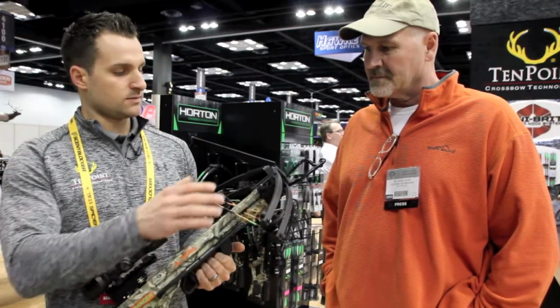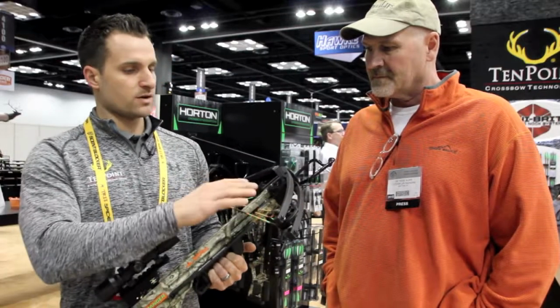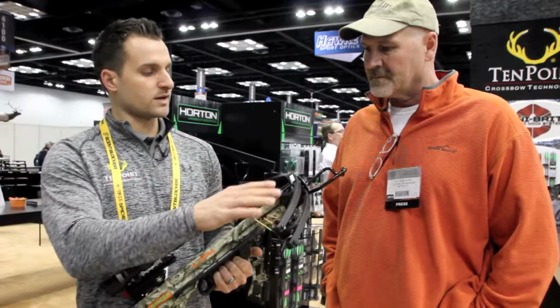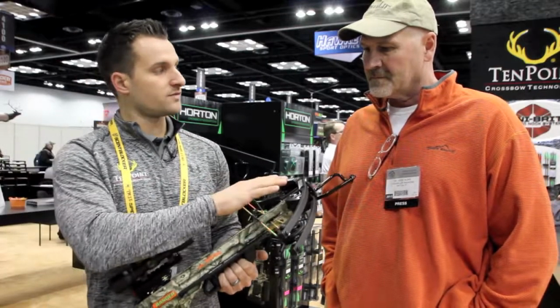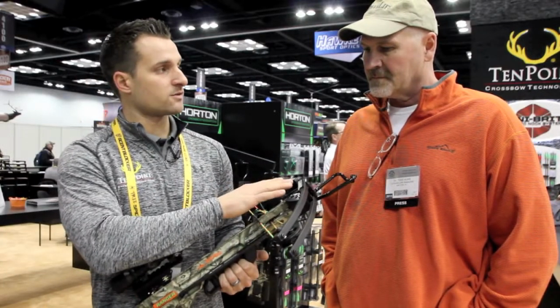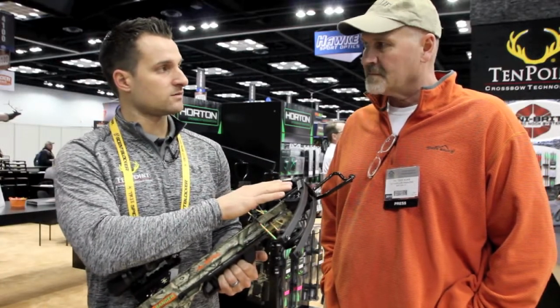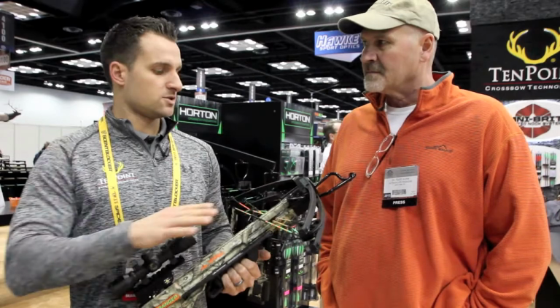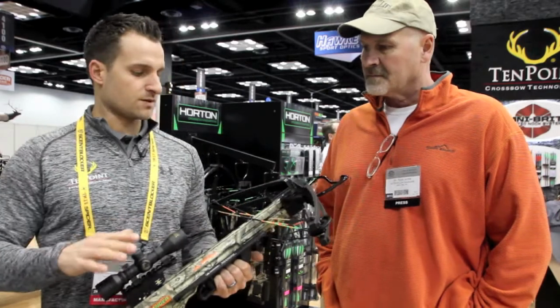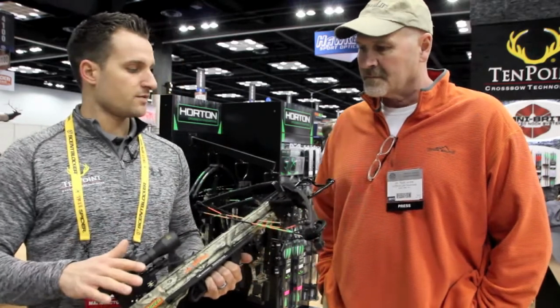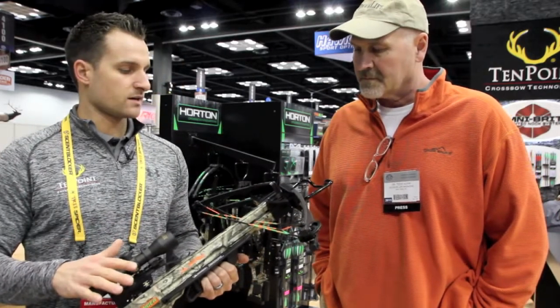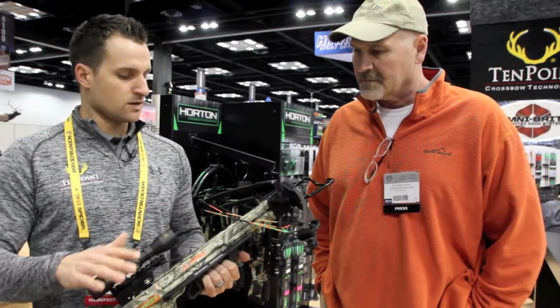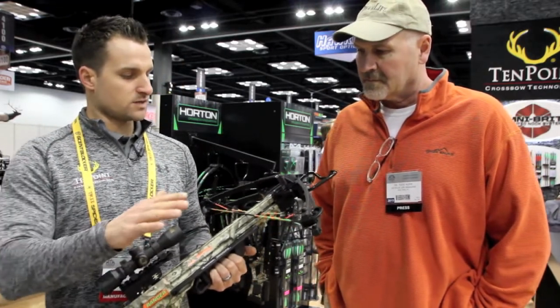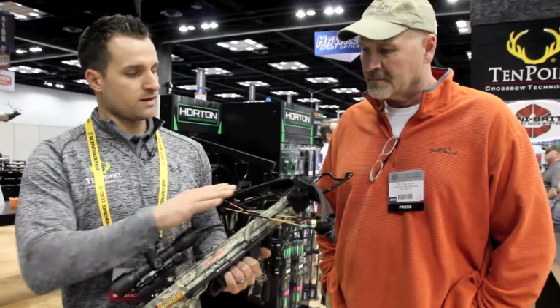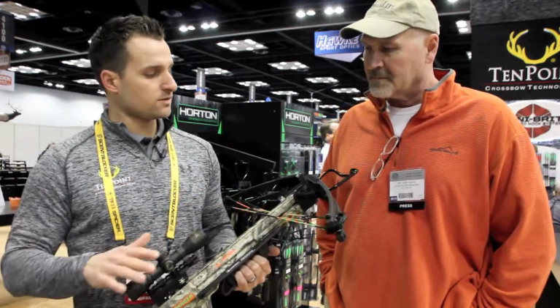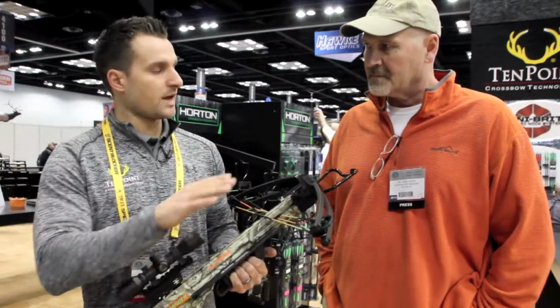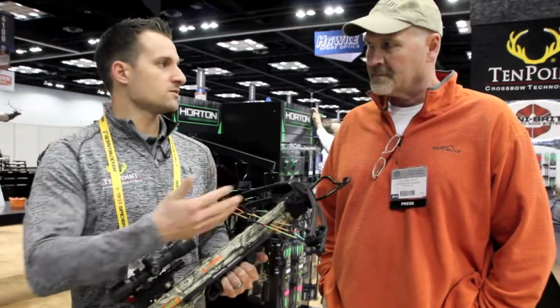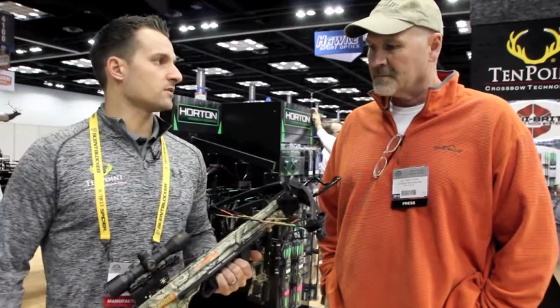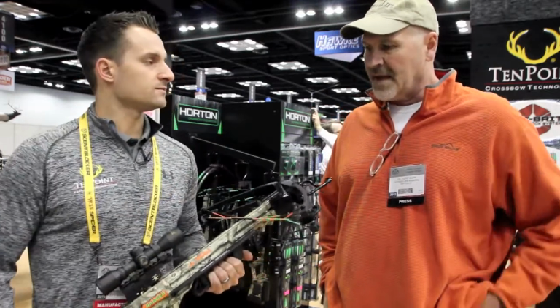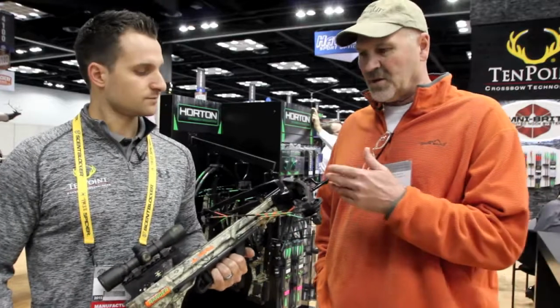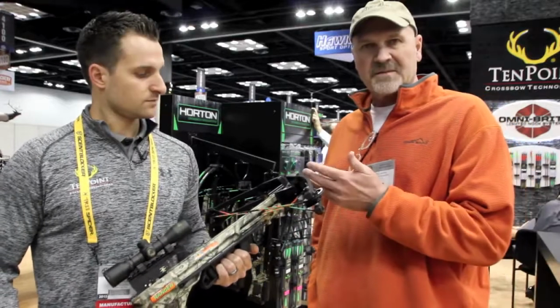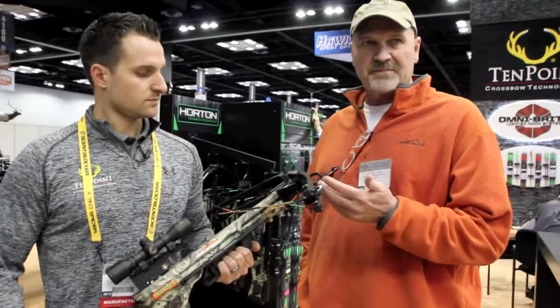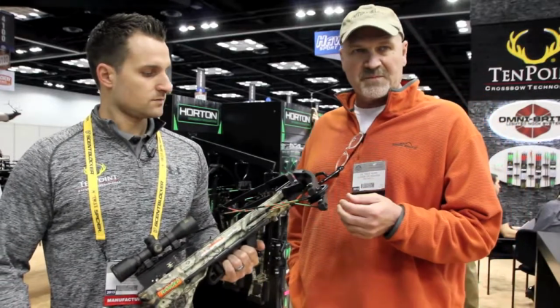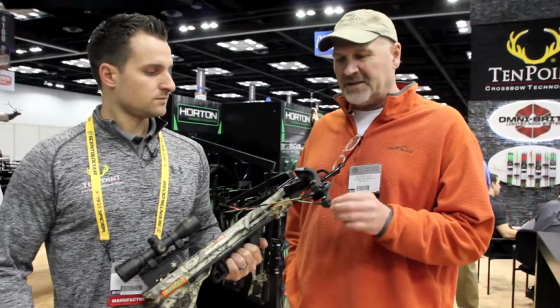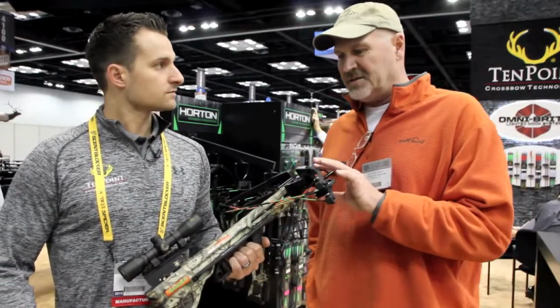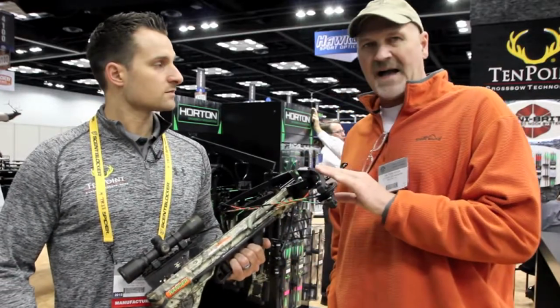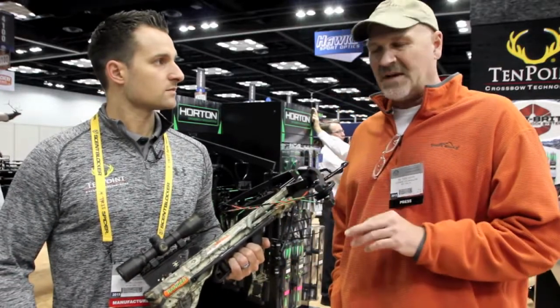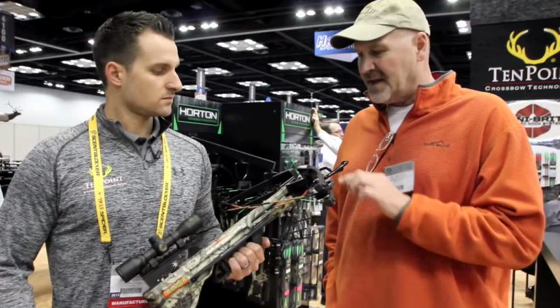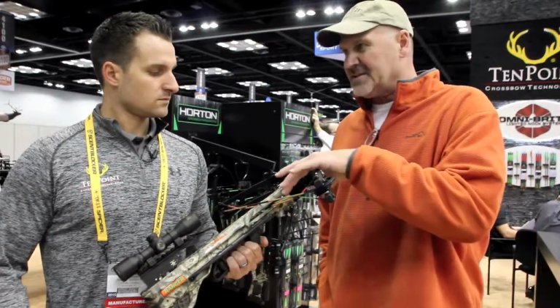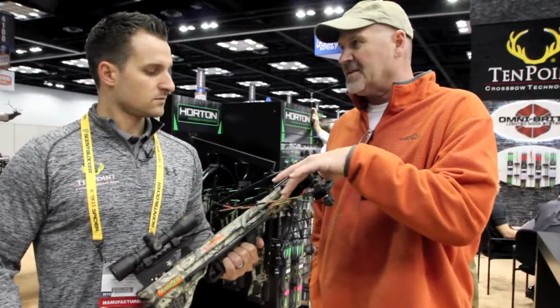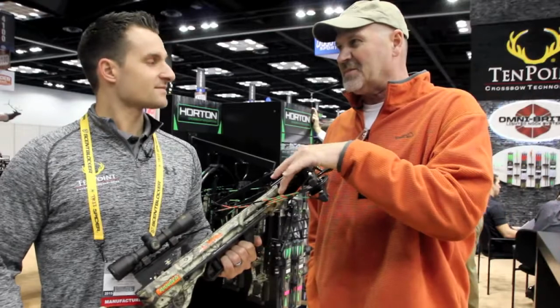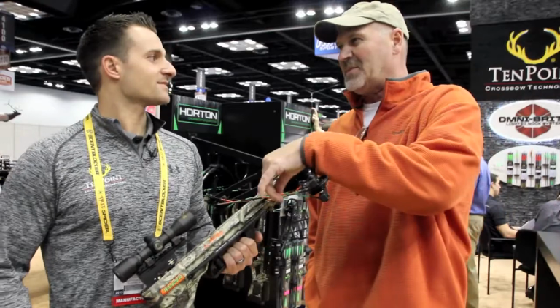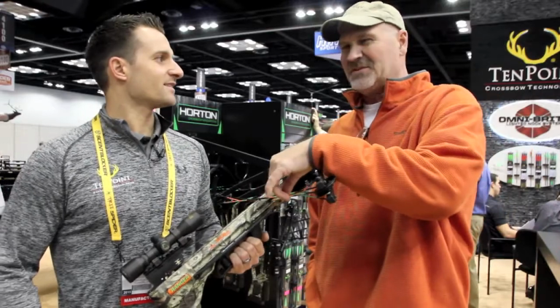This bow is only a 150-pound draw and shoots up to 300 feet per second. So it's made for a youth but able to be used by an adult. And it's short, so a small kid could cock it himself. I like the string — I think that's going to be popular for the children.